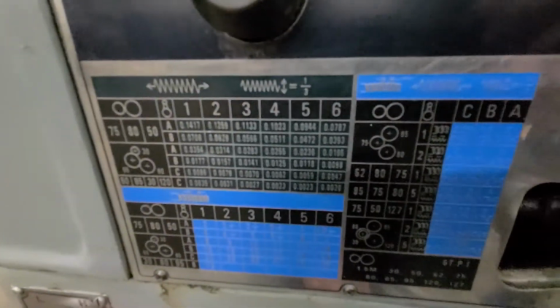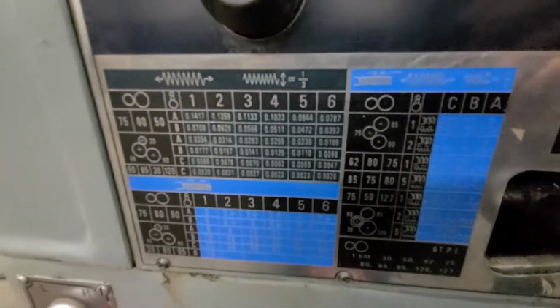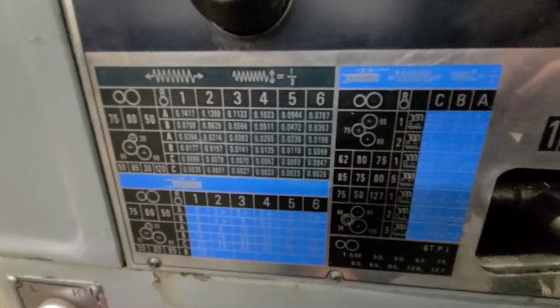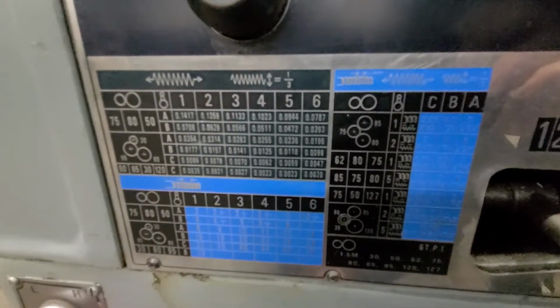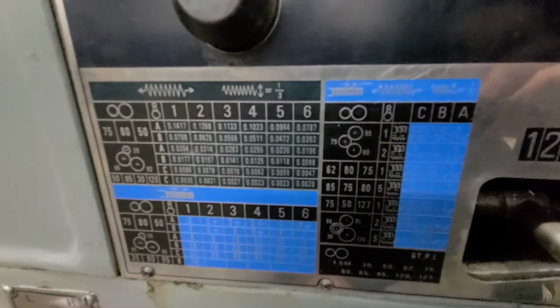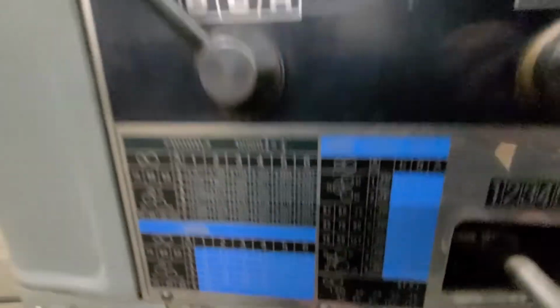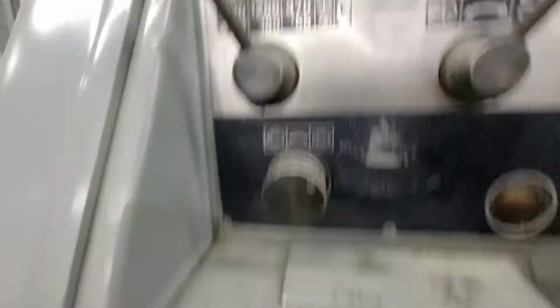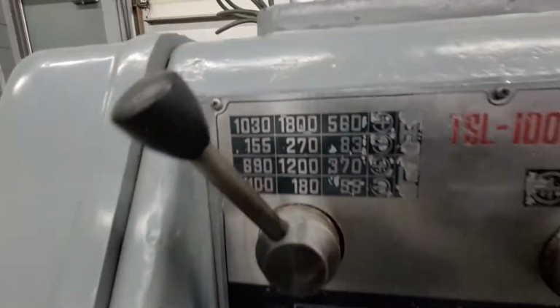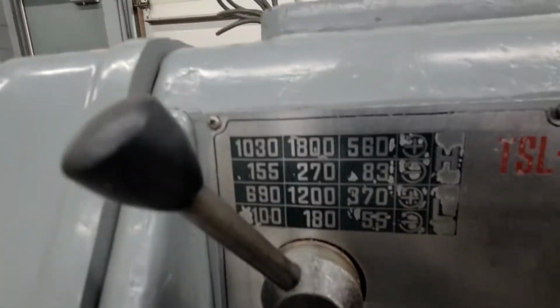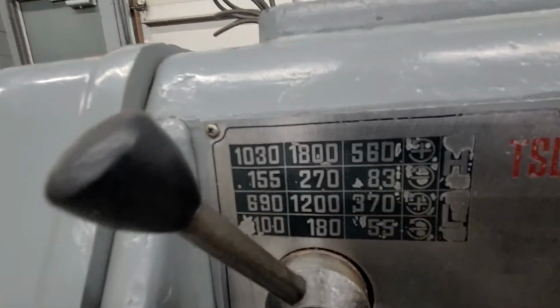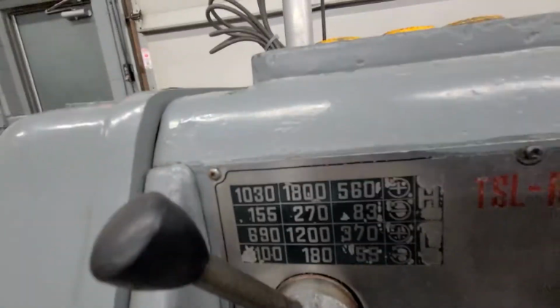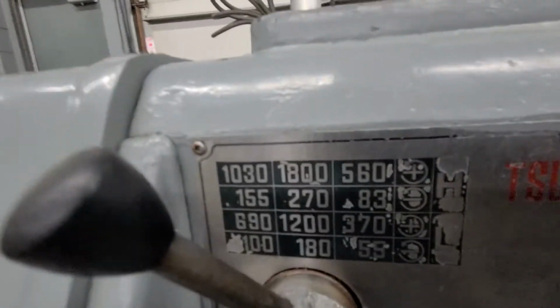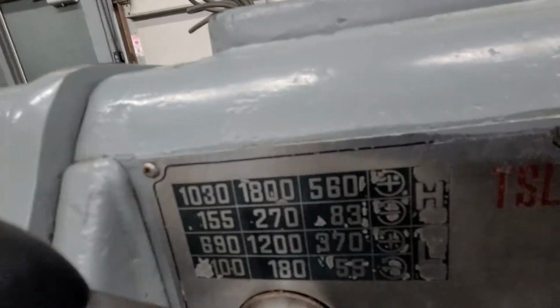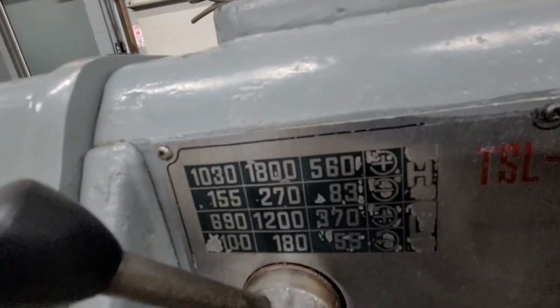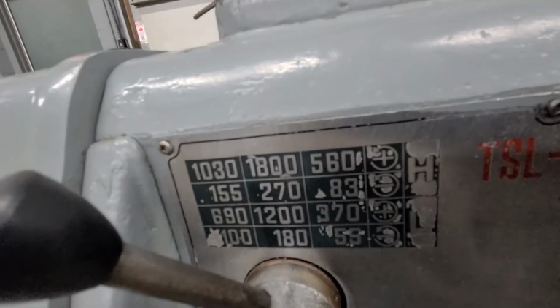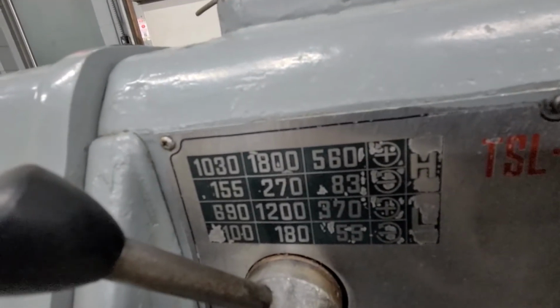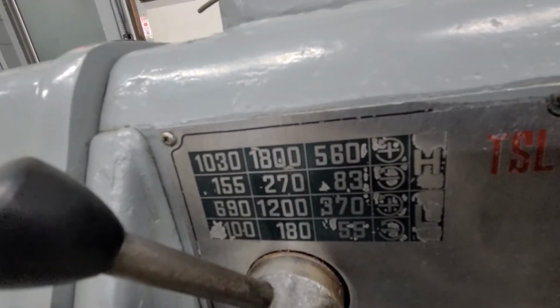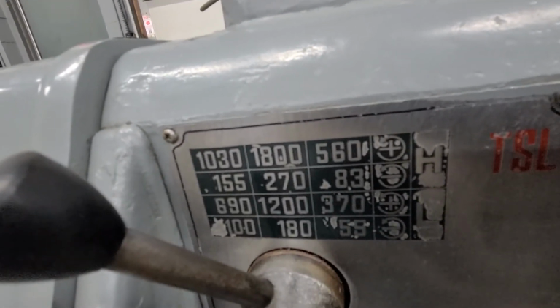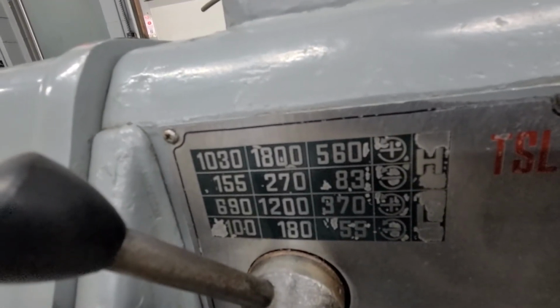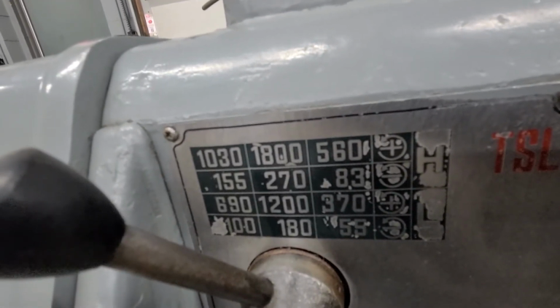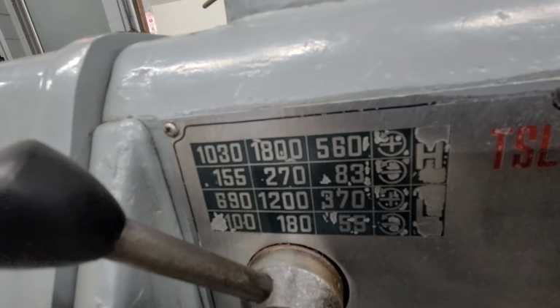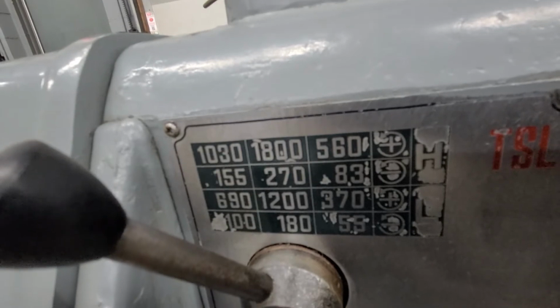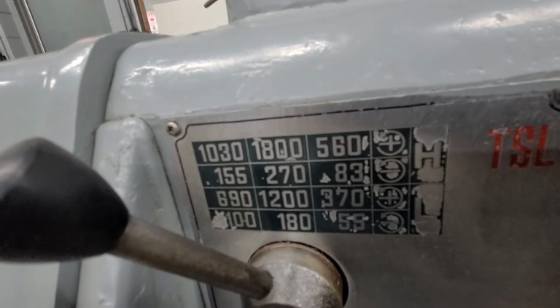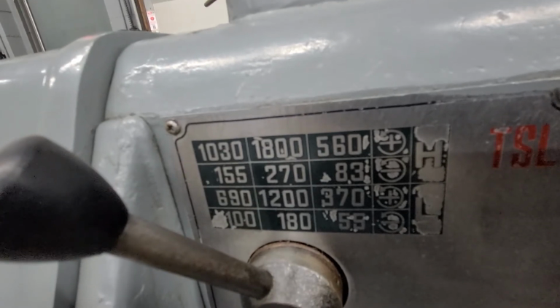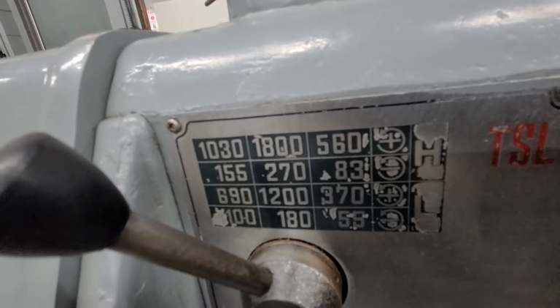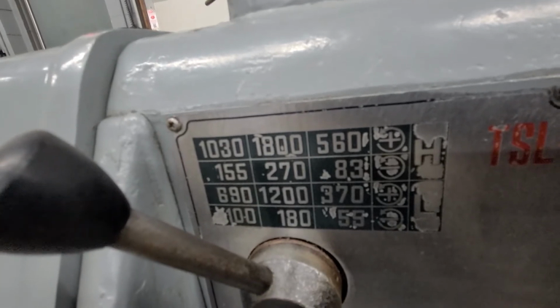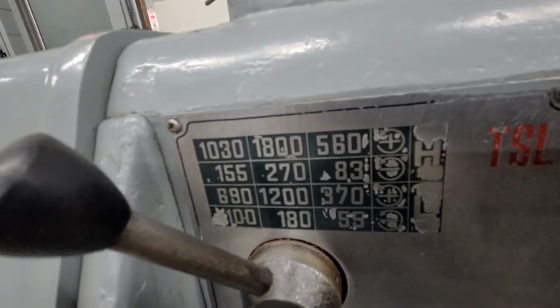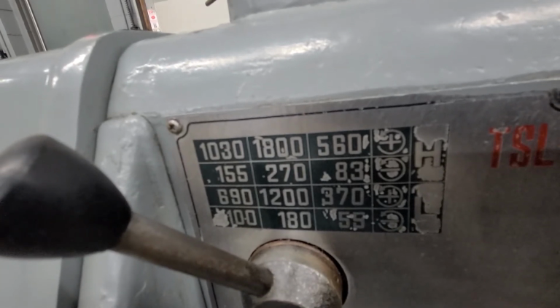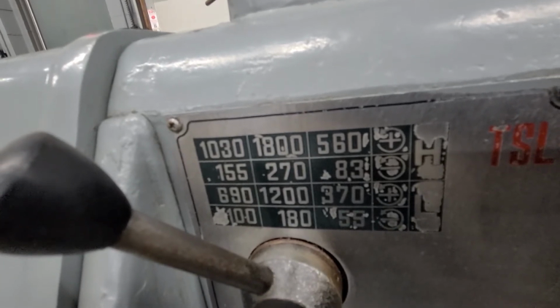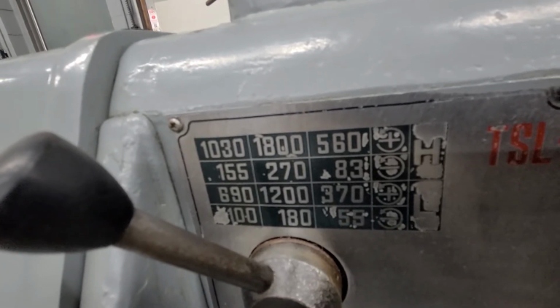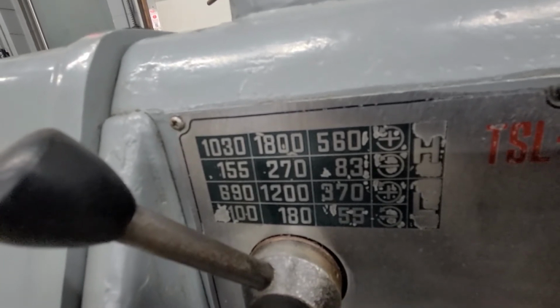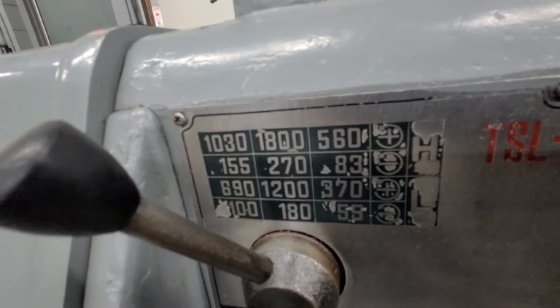The thread chart is immaculate. The one on the end here is a little rubbed off, but that's high and low on the end — you can see that. It goes from 55 to 1800 RPM.